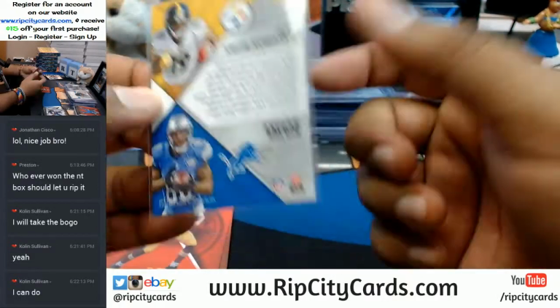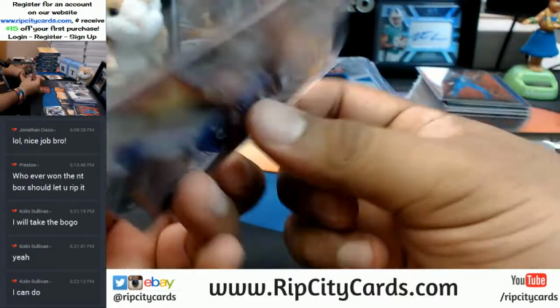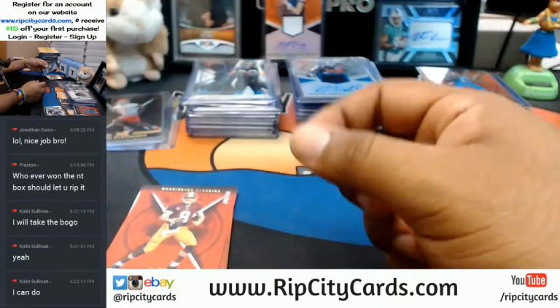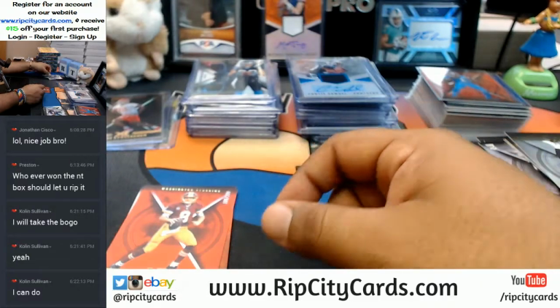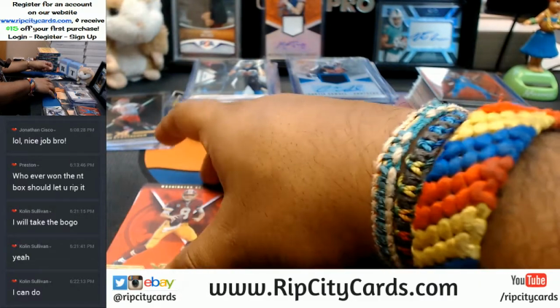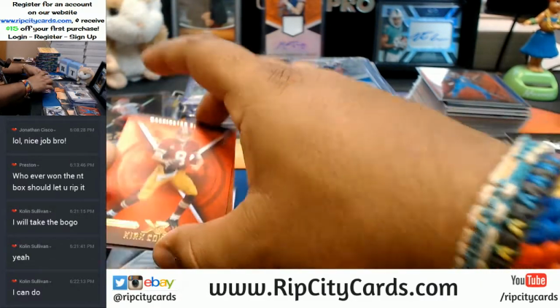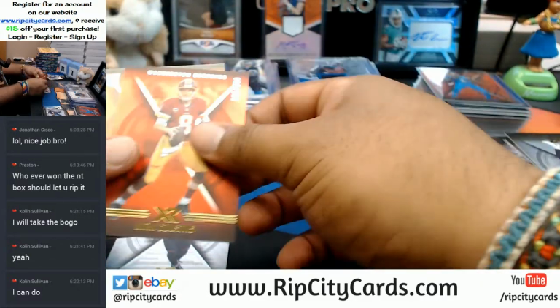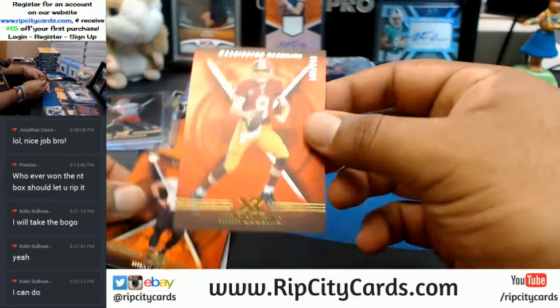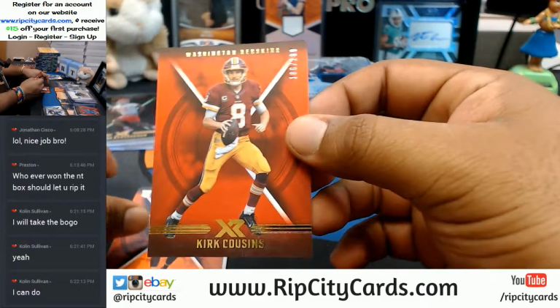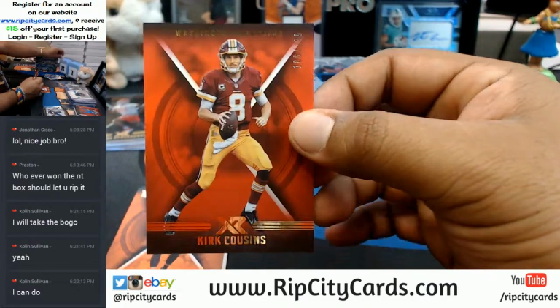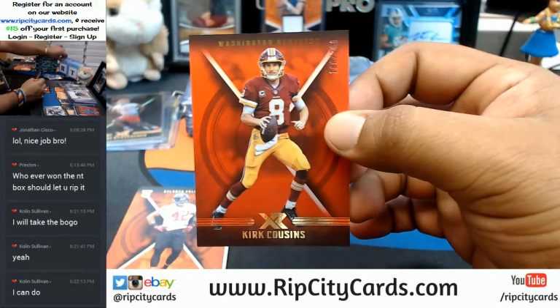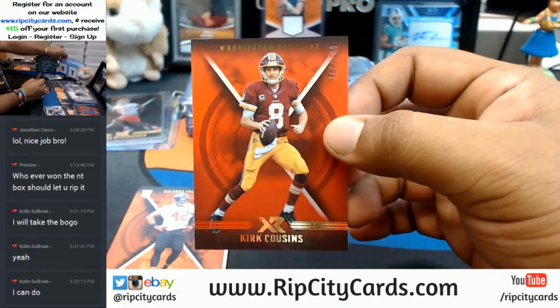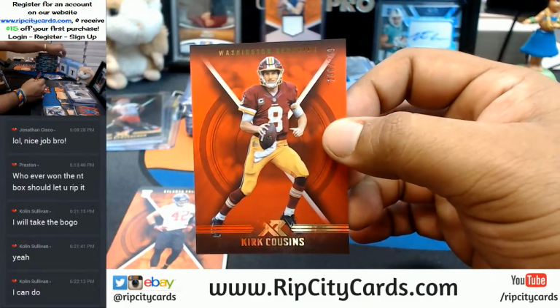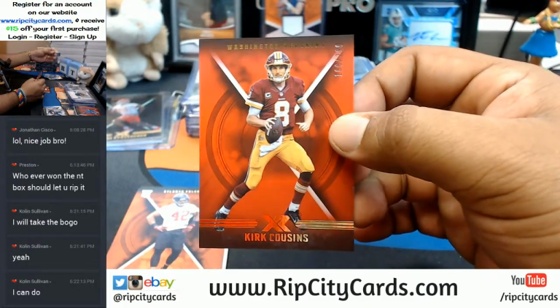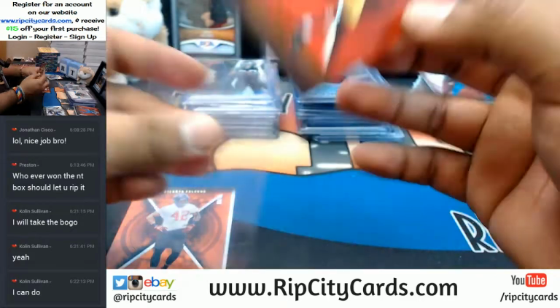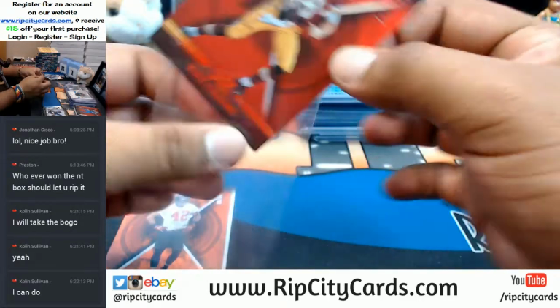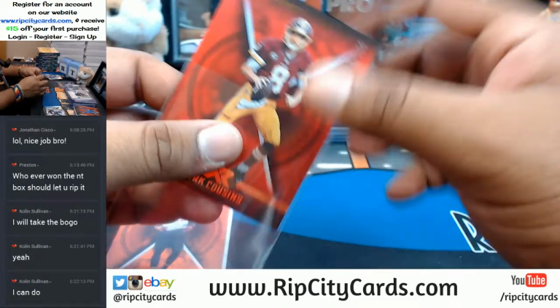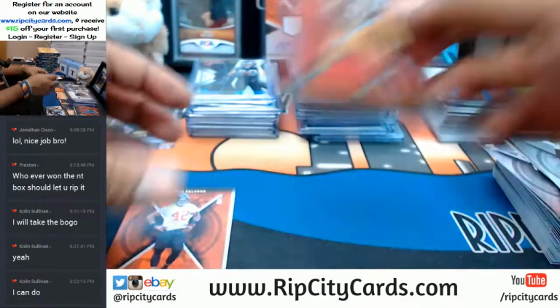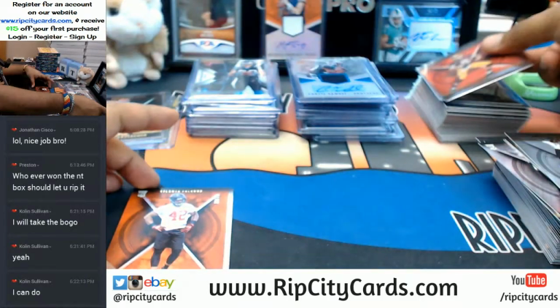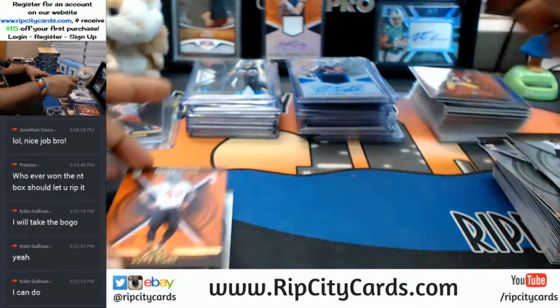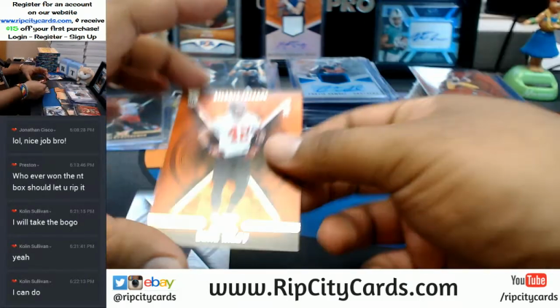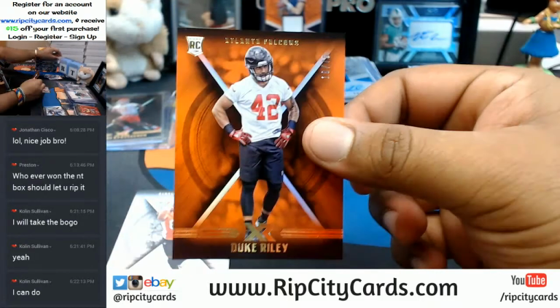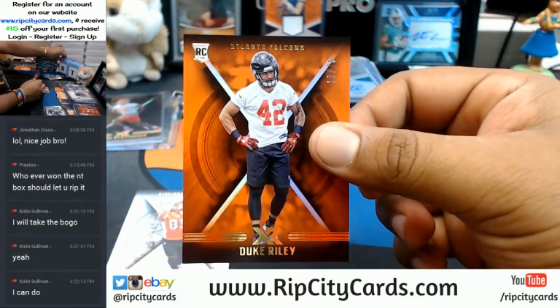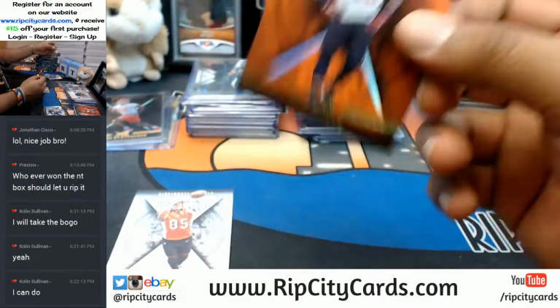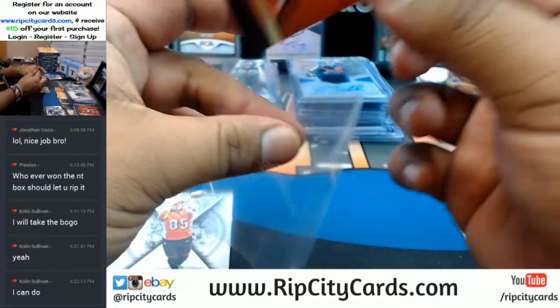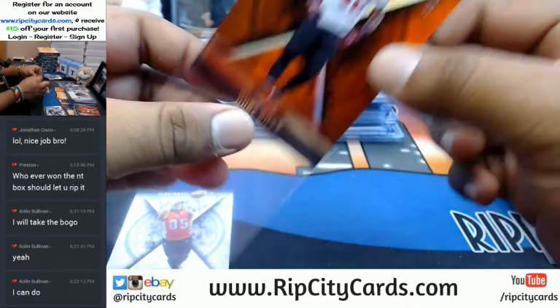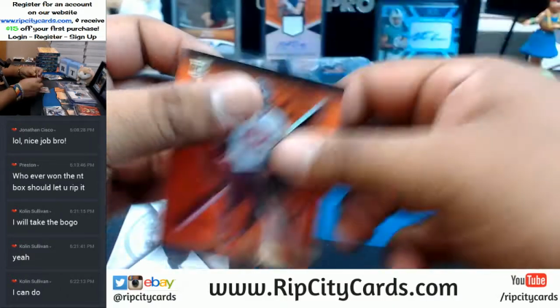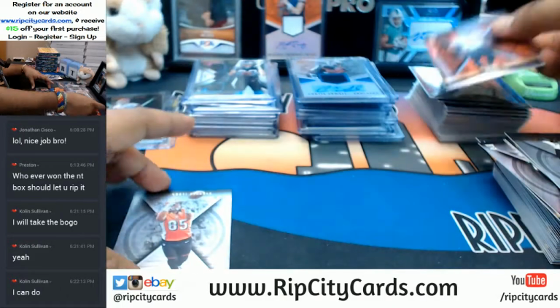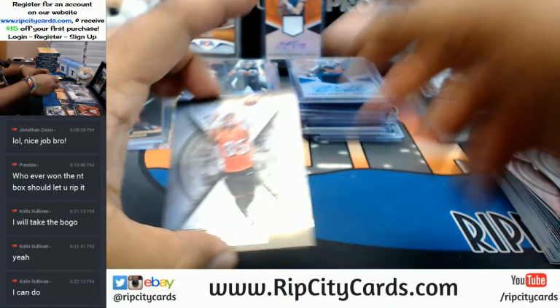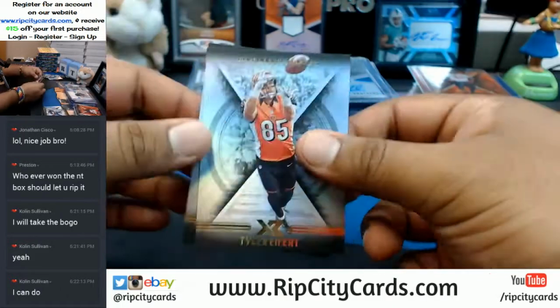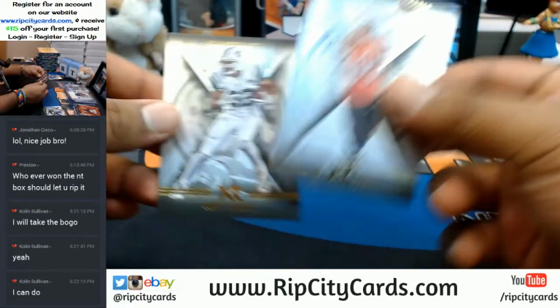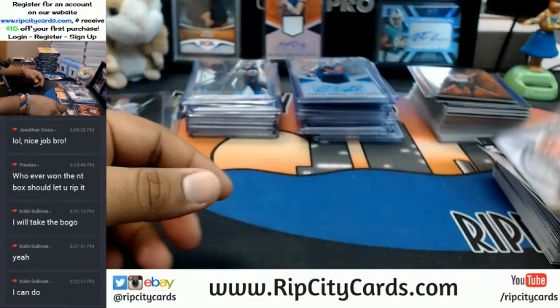We'll do the random top-bottom. I'm just going to random all the mirrored cards and give it to either the top or bottom team. Baker Cousins, Redskins to 275. Duke Riley, Falcons. Base cards.